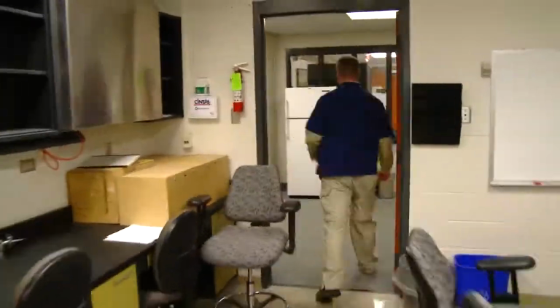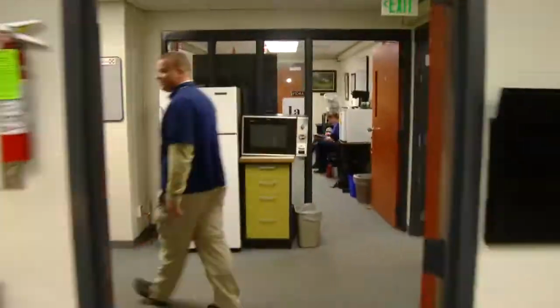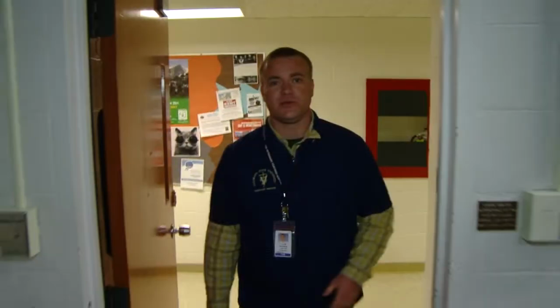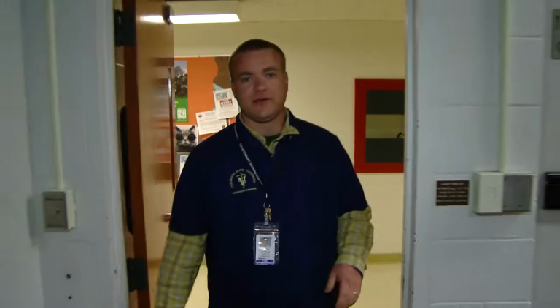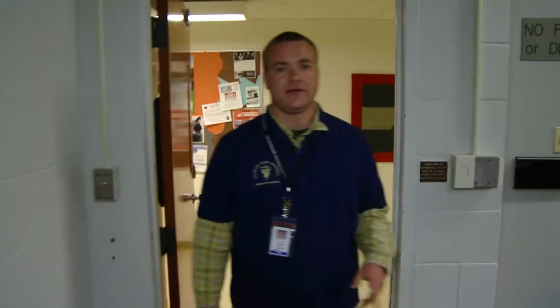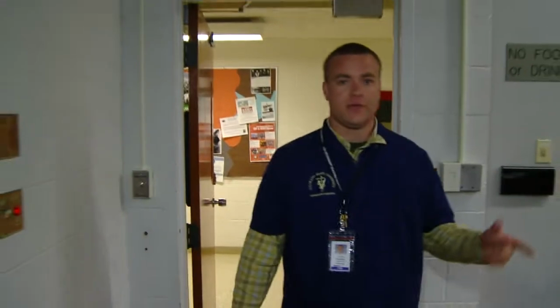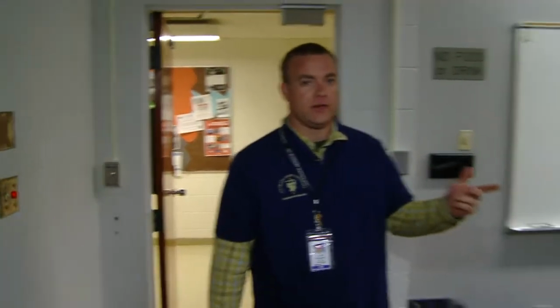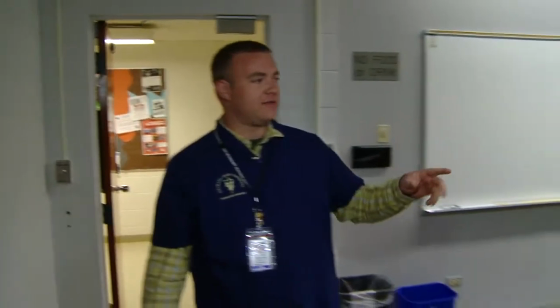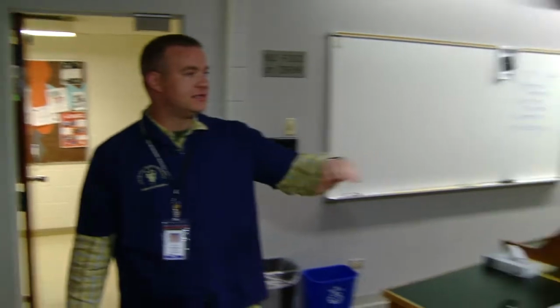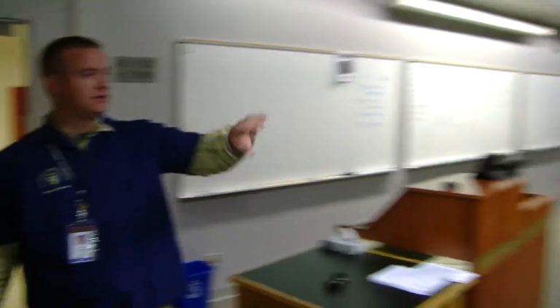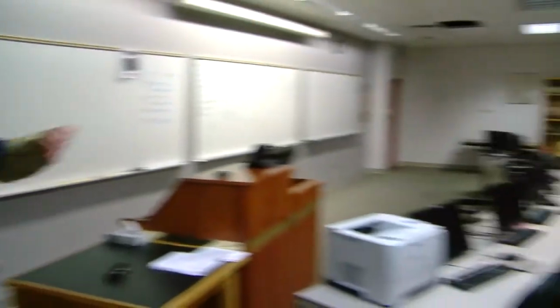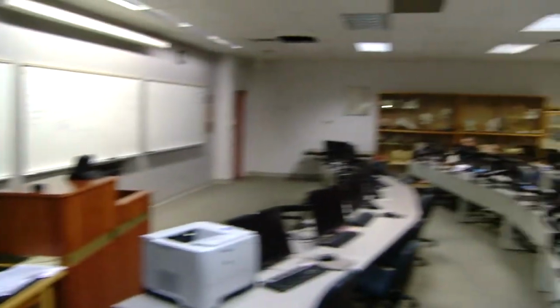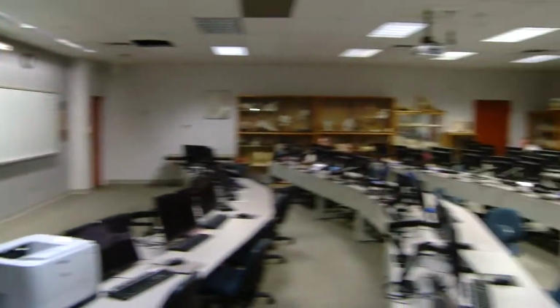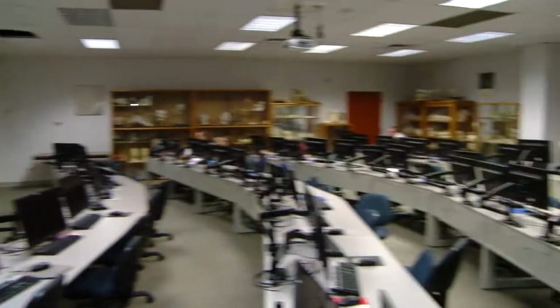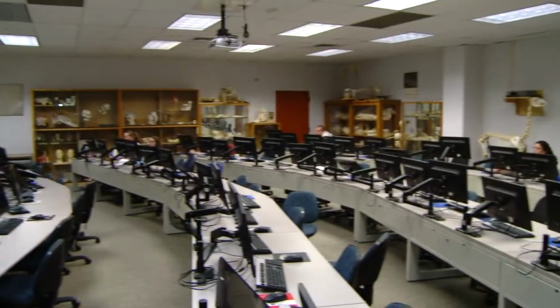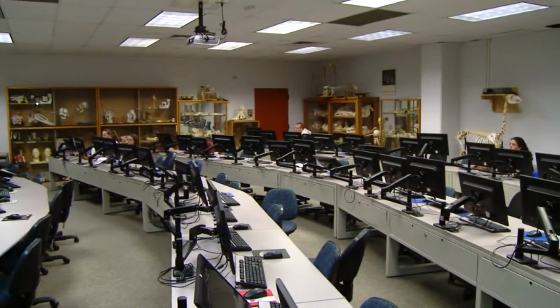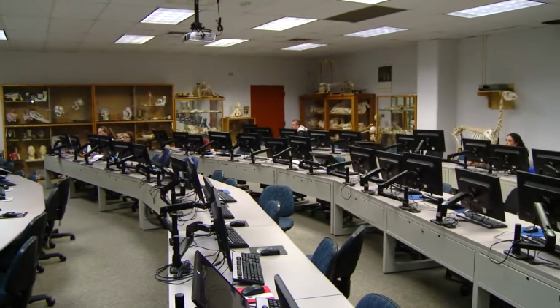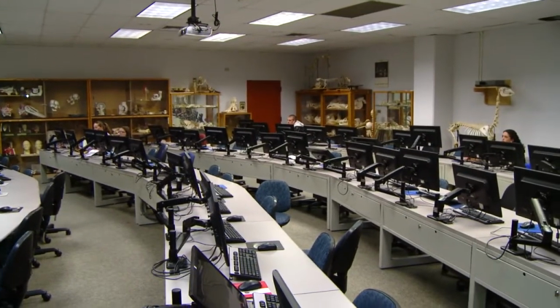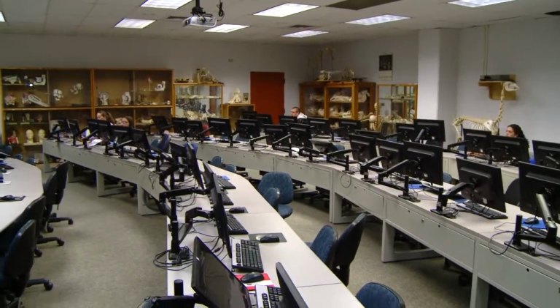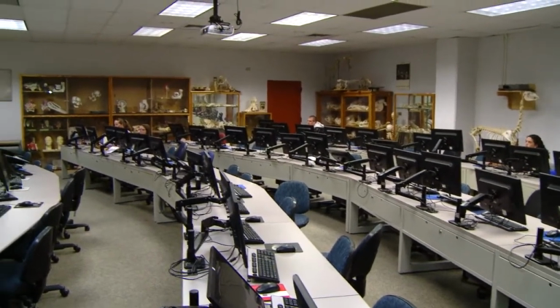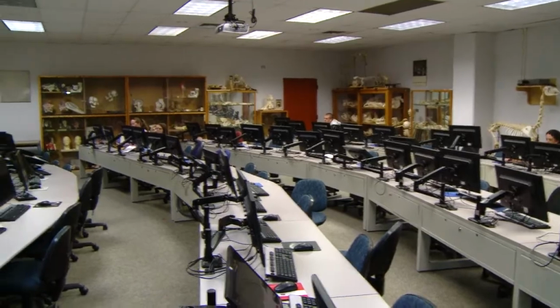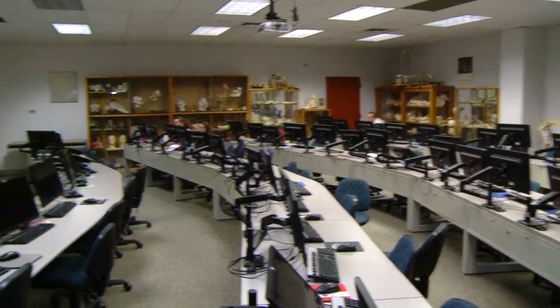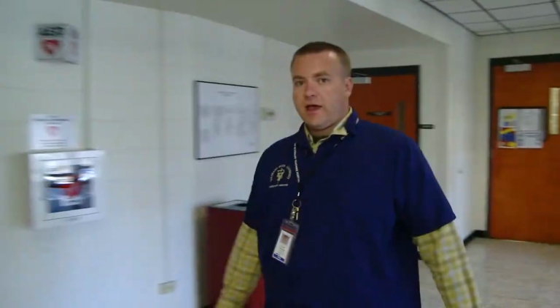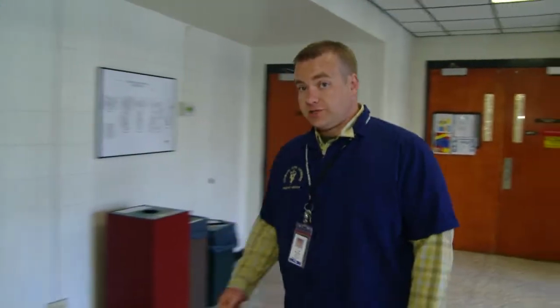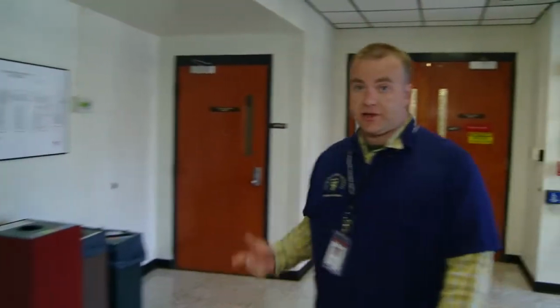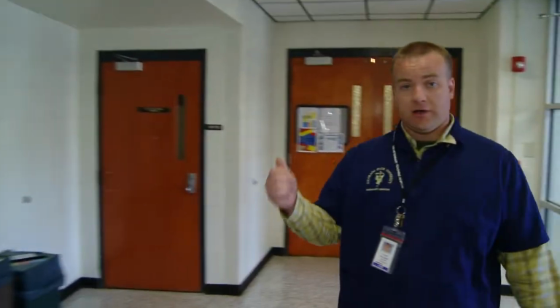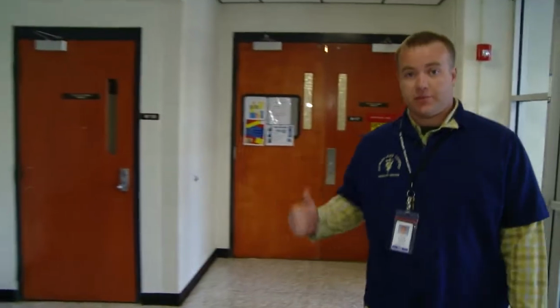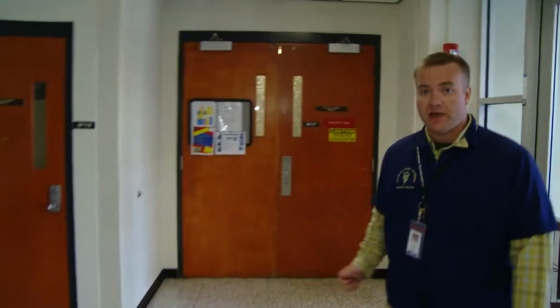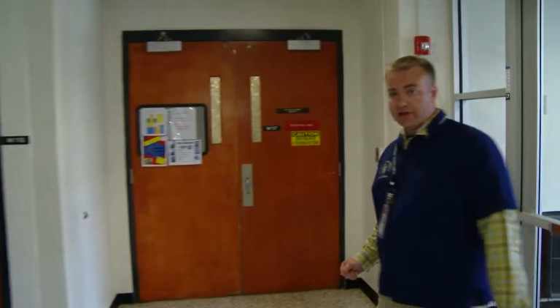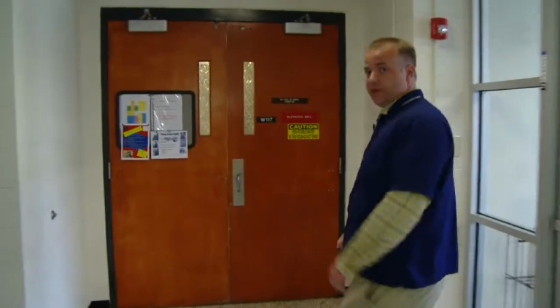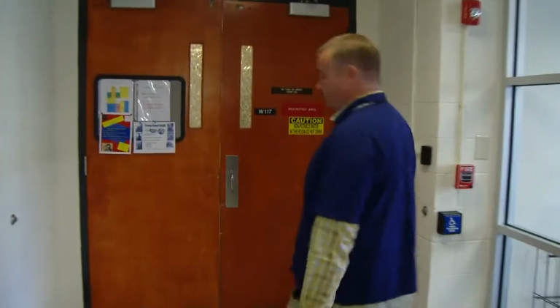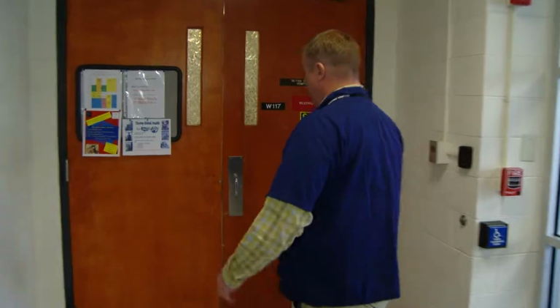This is the computer lab and as you can see there are multiple rows of computers. The first-year students have access to this room 24 hours a day. Just across the hall from the computer lab and the classroom is the anatomy lab.